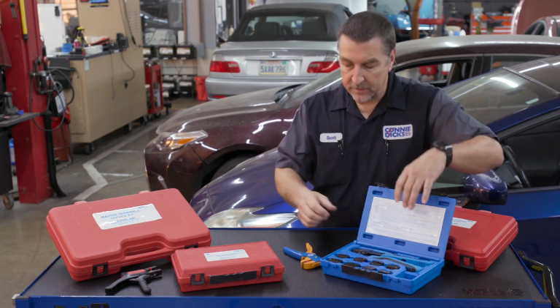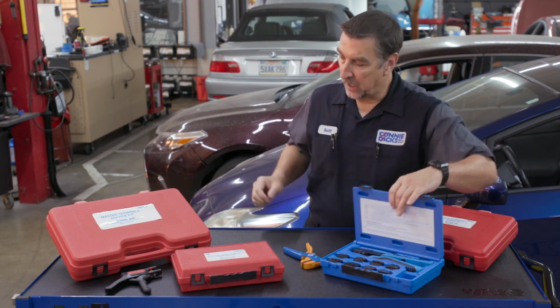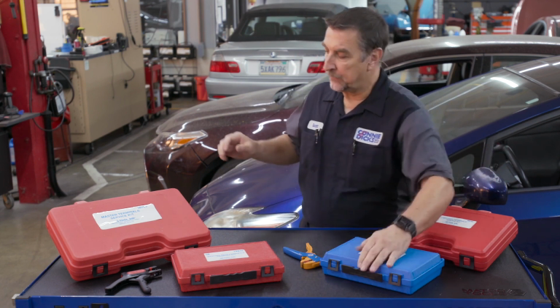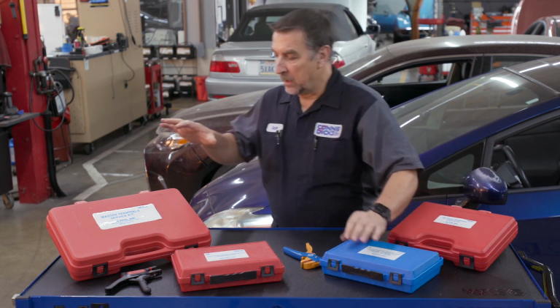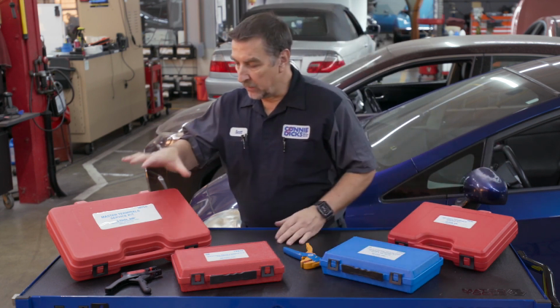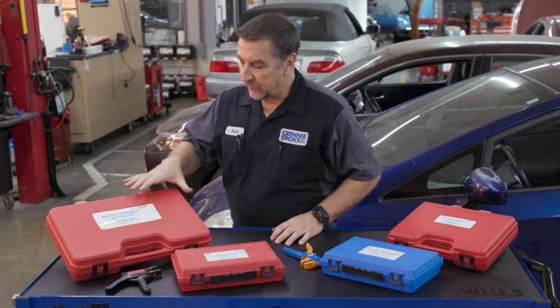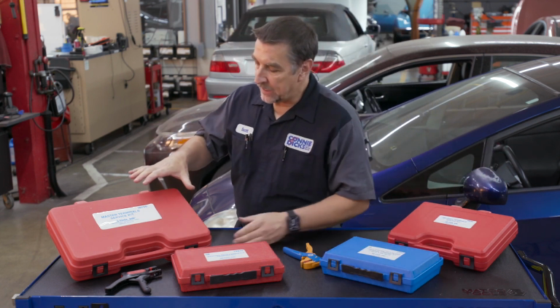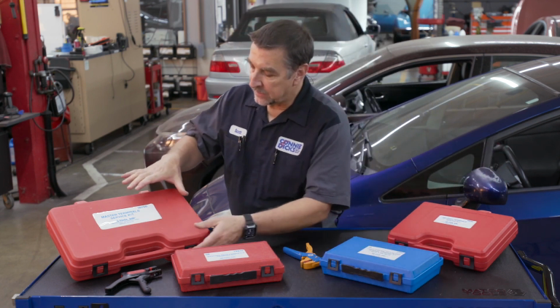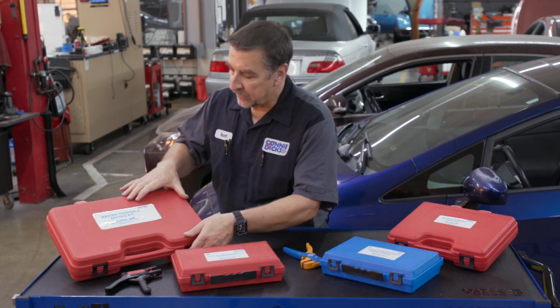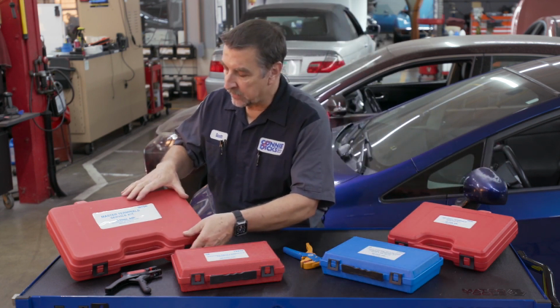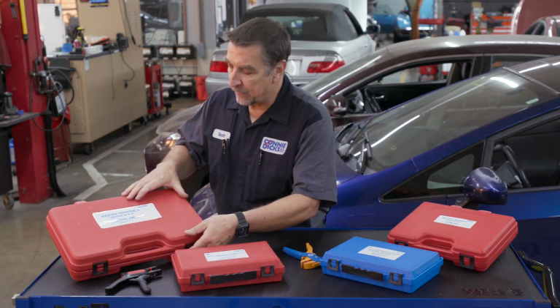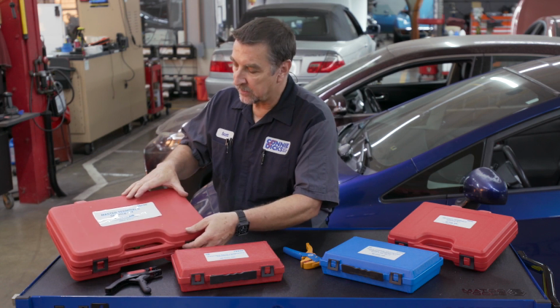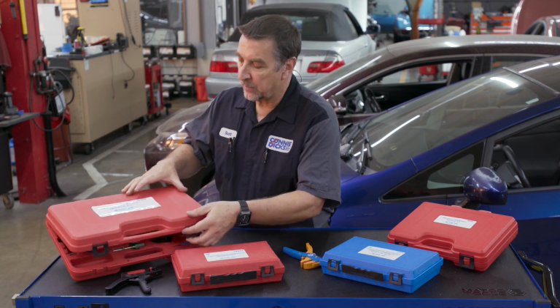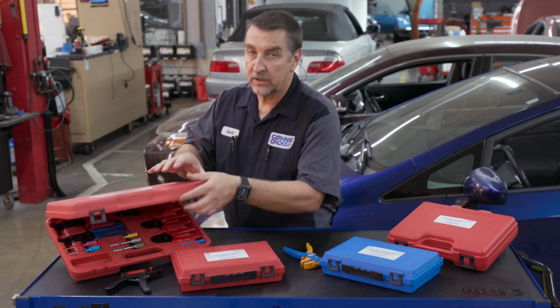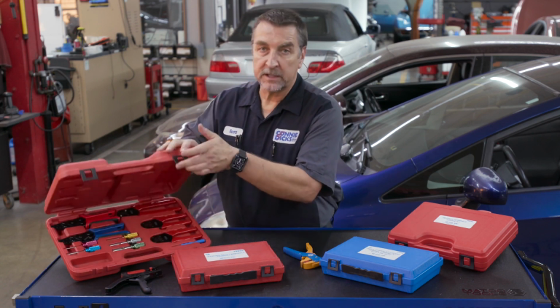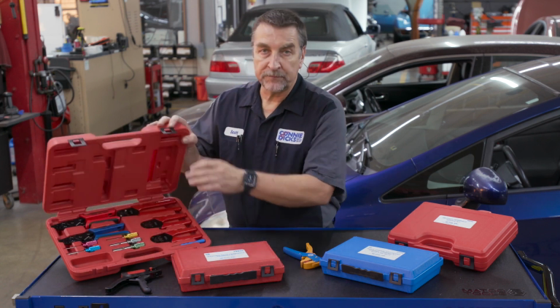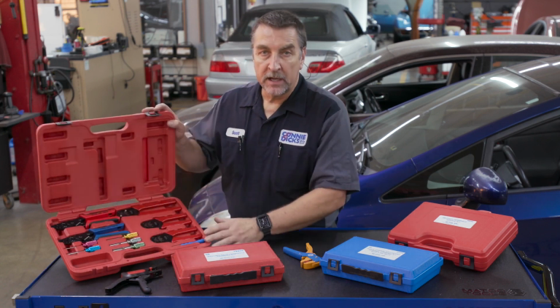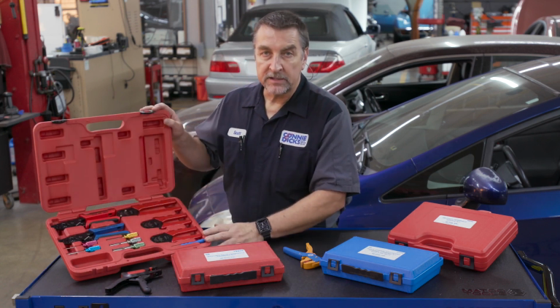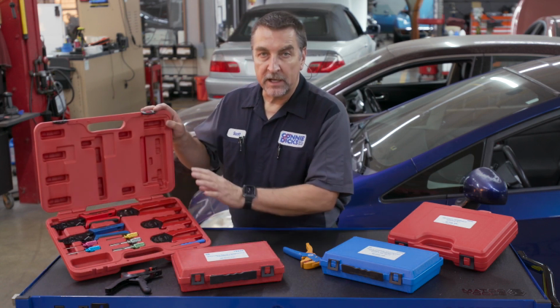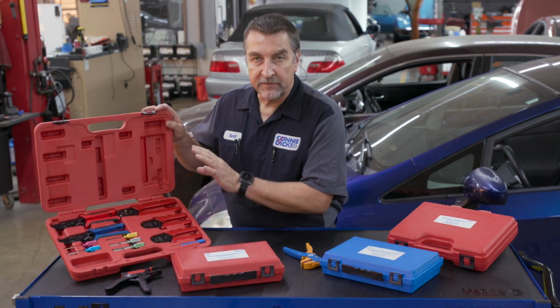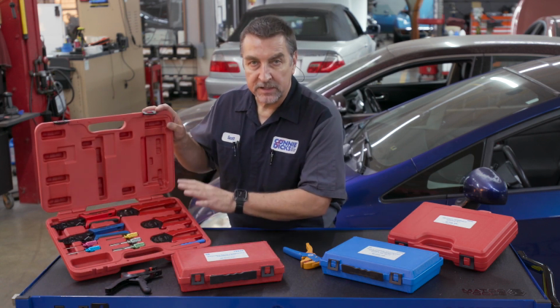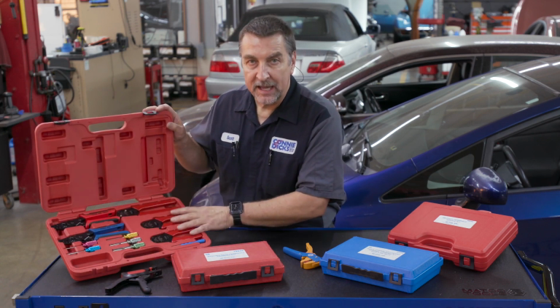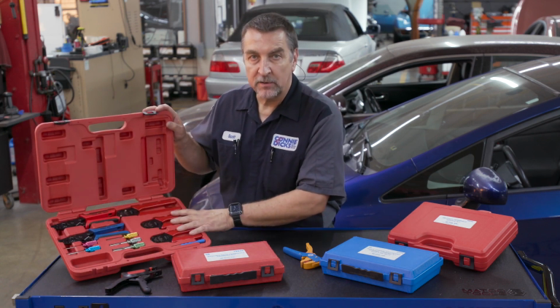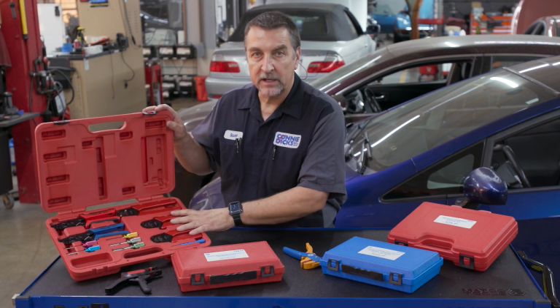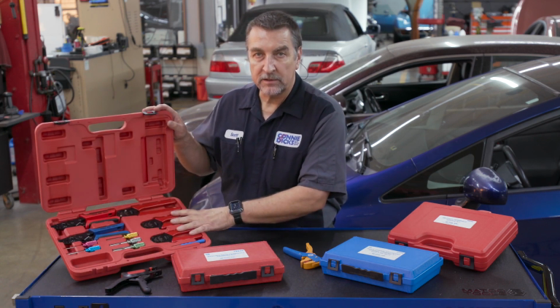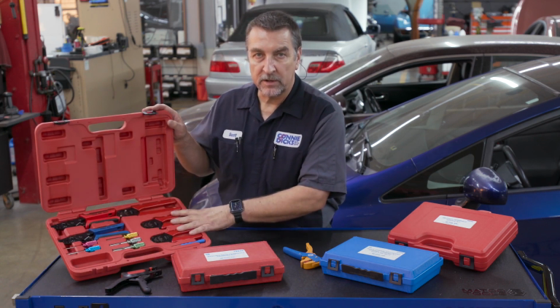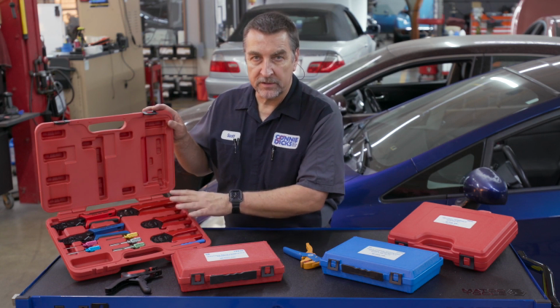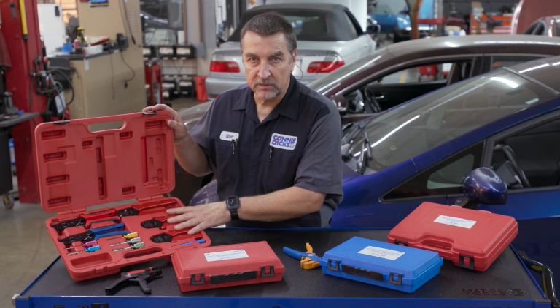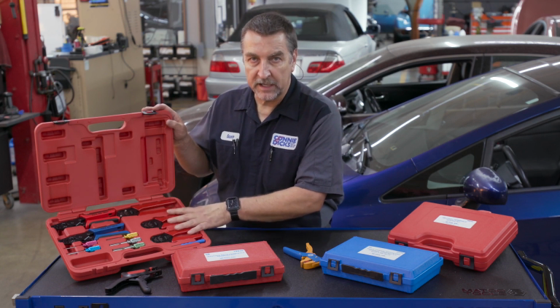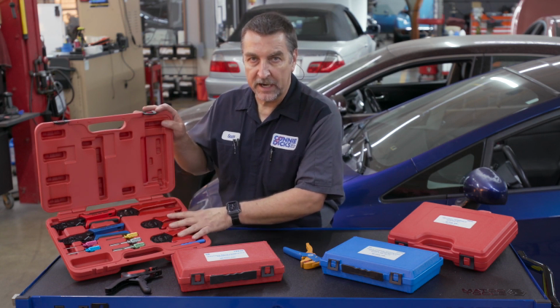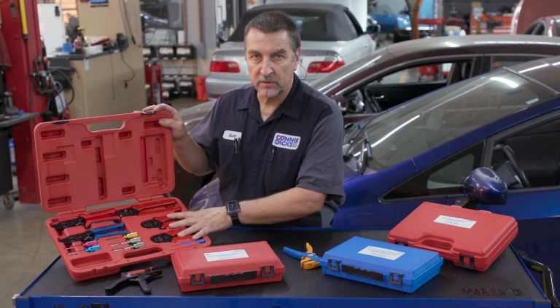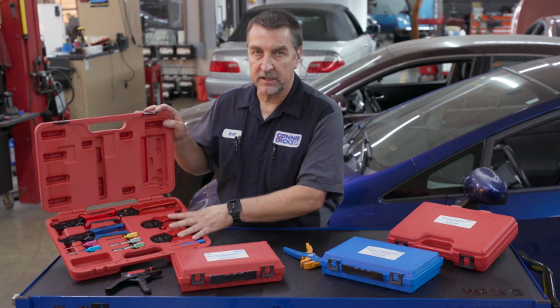Over here we have the 18700 master terminal service kit. This tool kit features 11 quality electrical terminal service tools in a nice storage case.